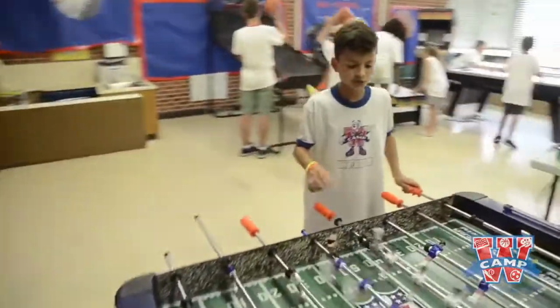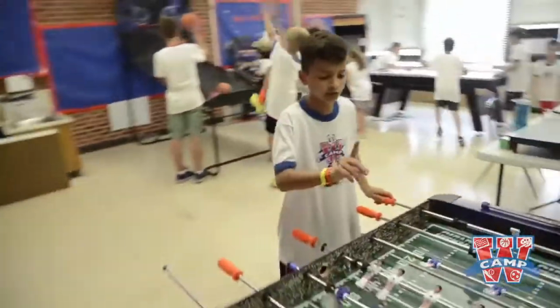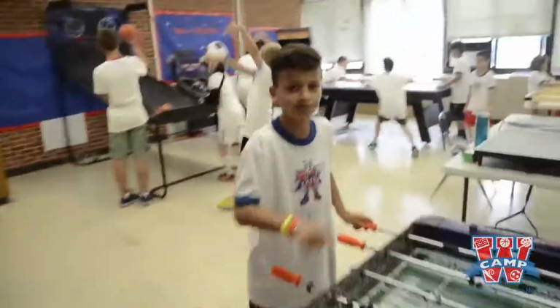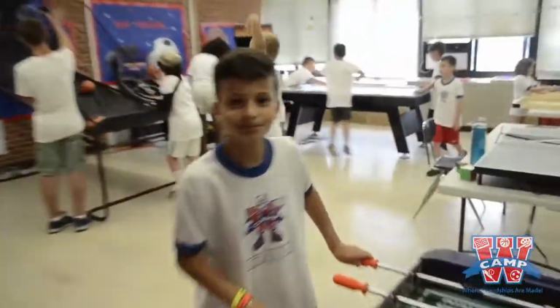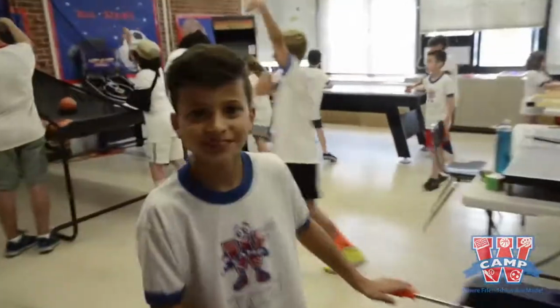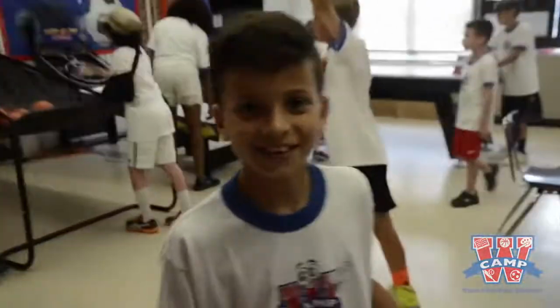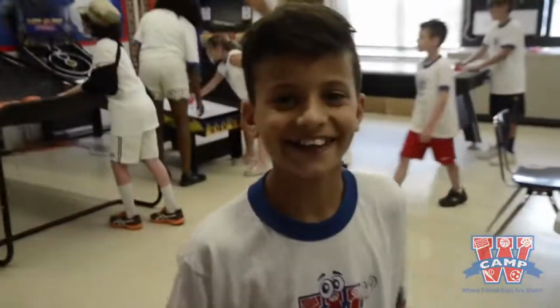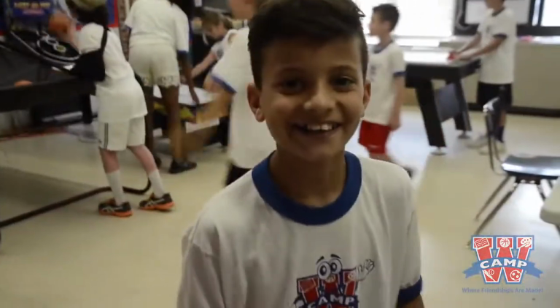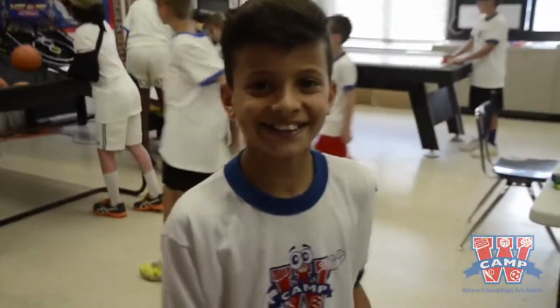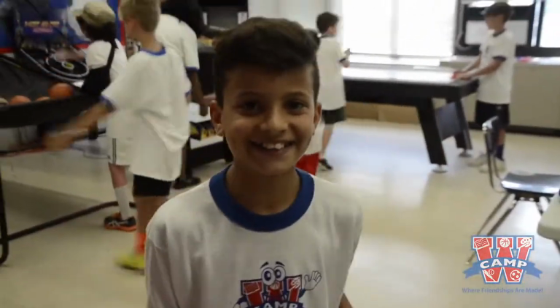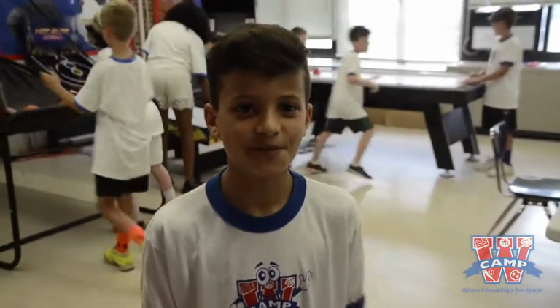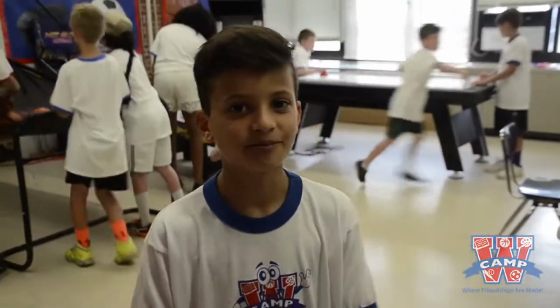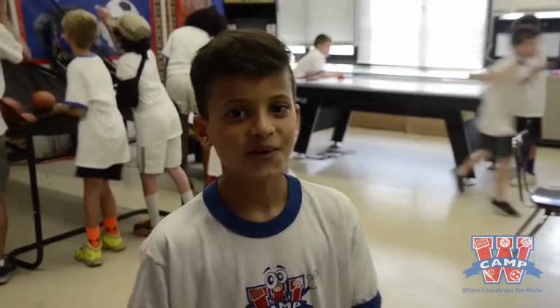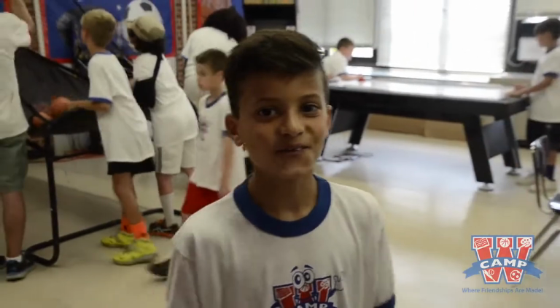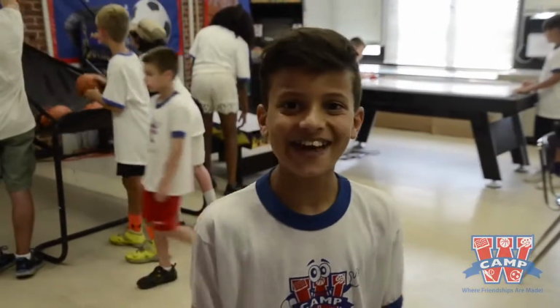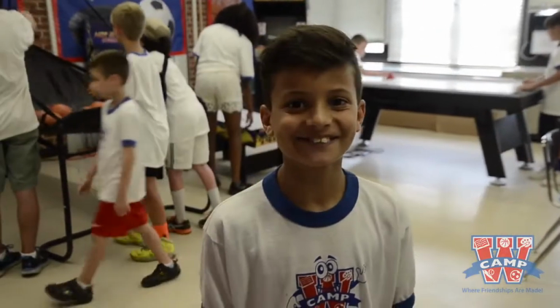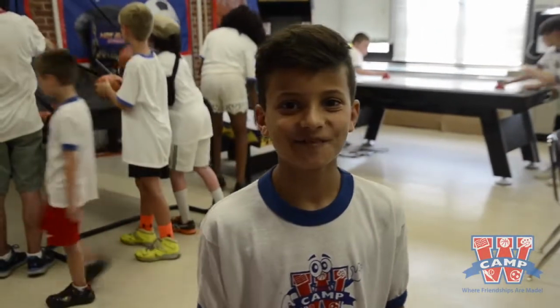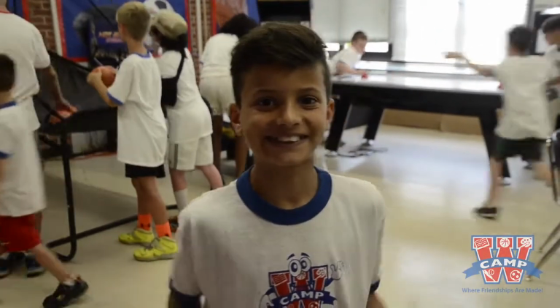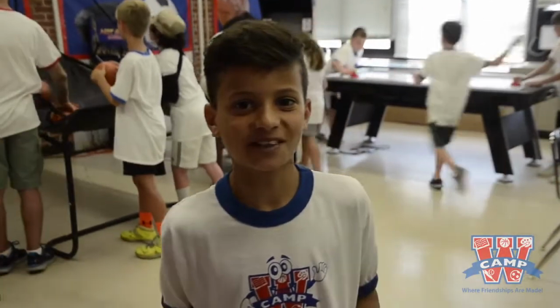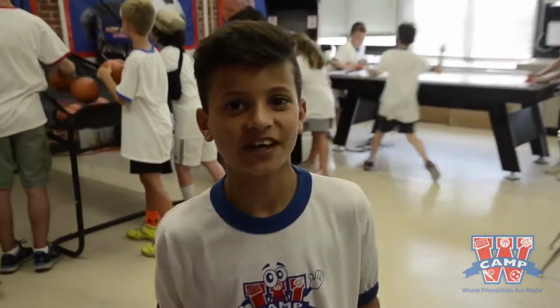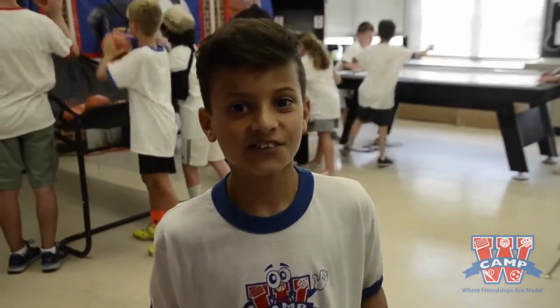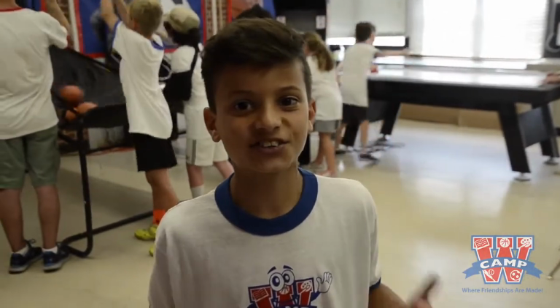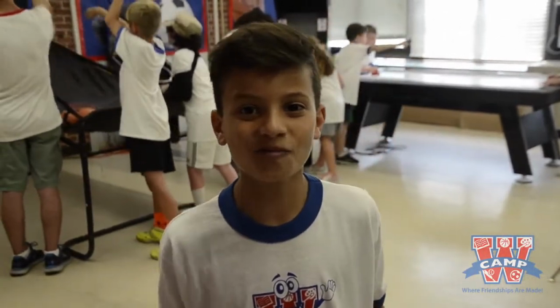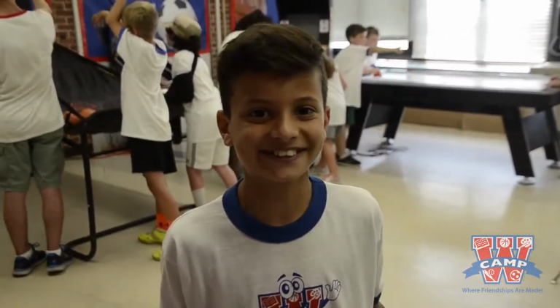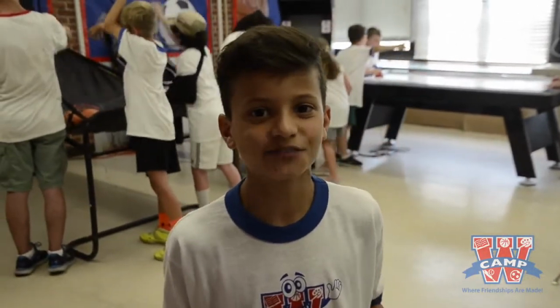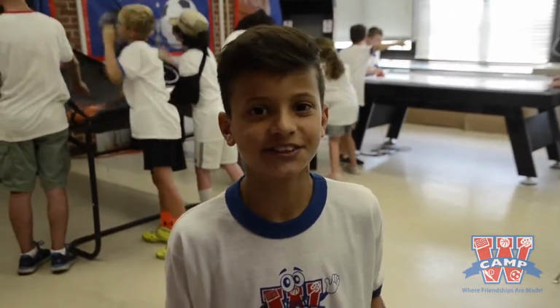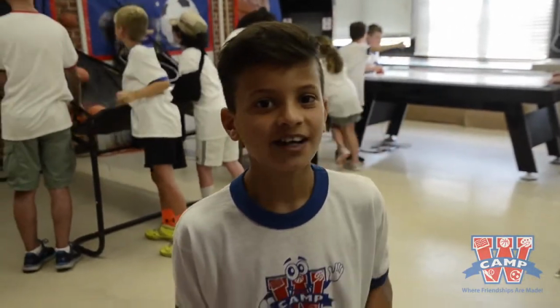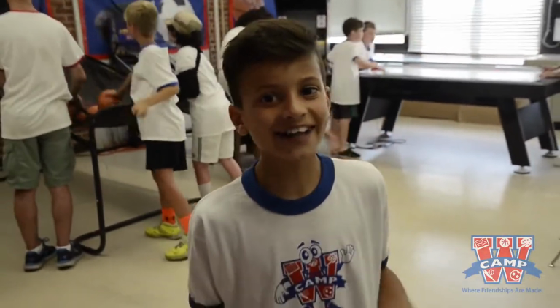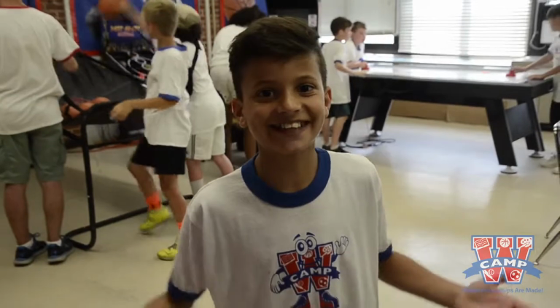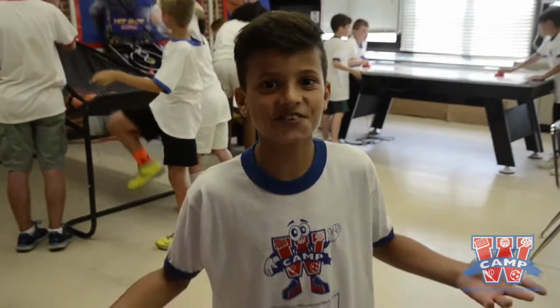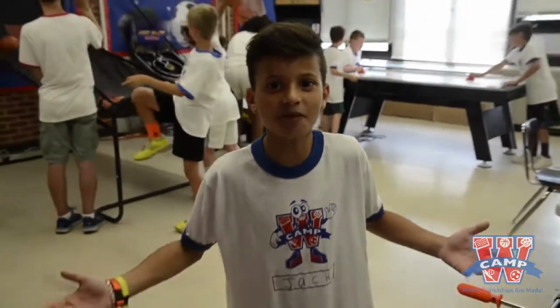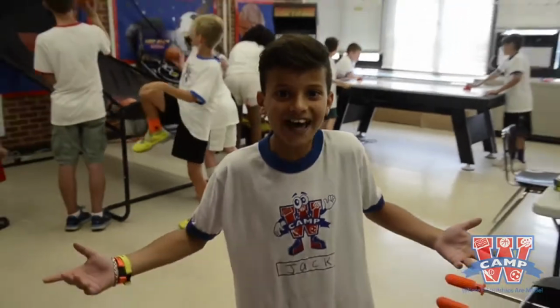Hold on. Hey there. This is the game room. This room is so much fun. There's so much stuff to do, I could stay in this room all day.